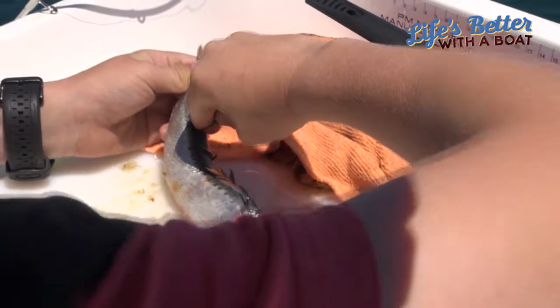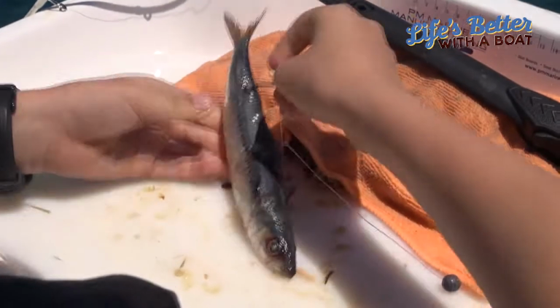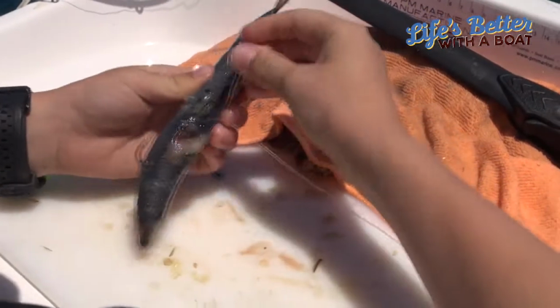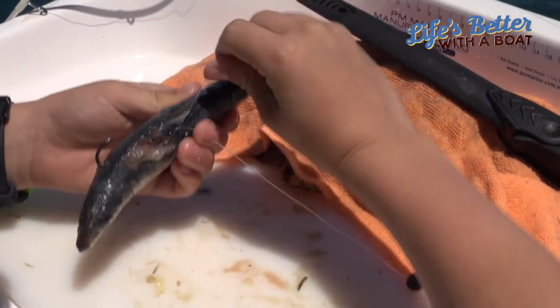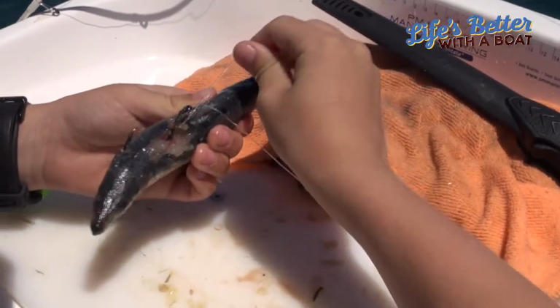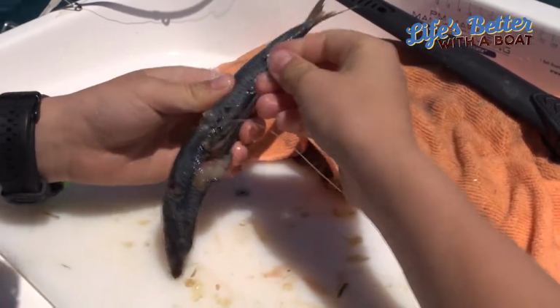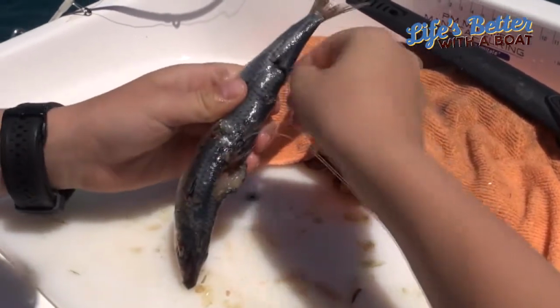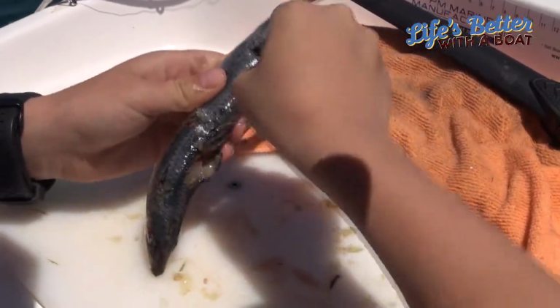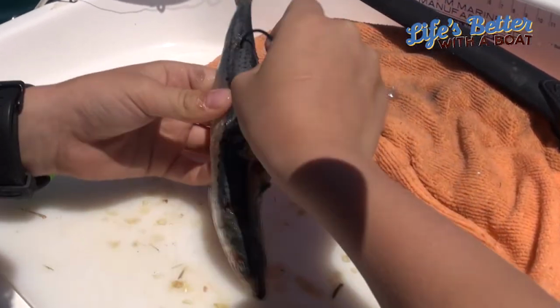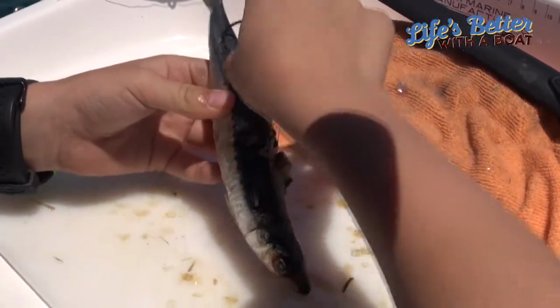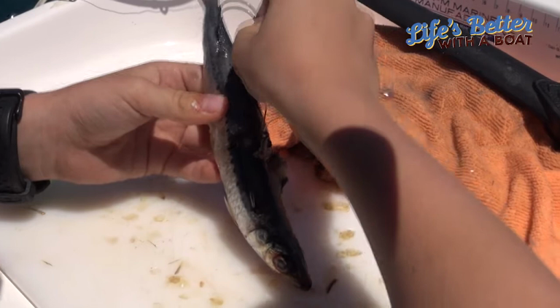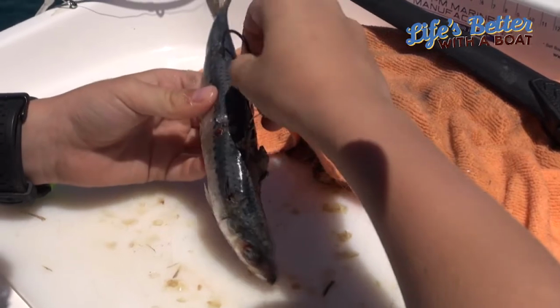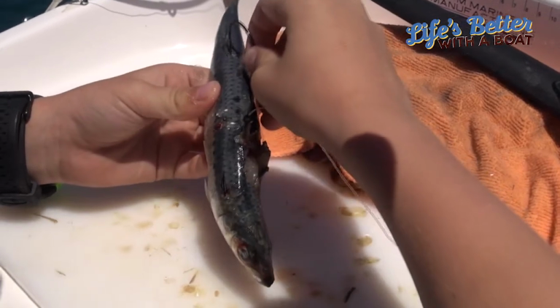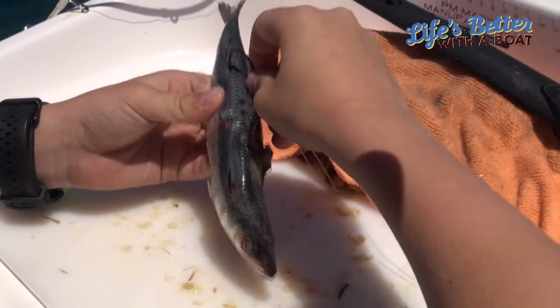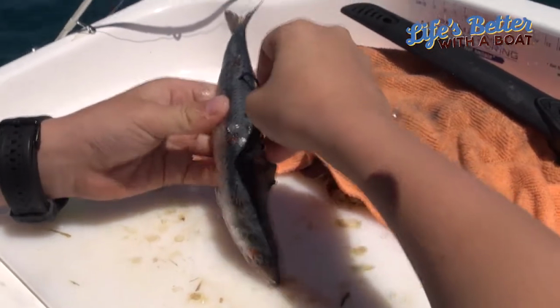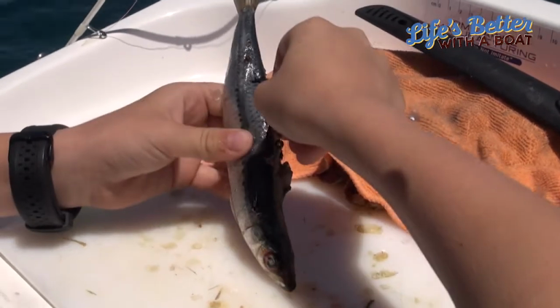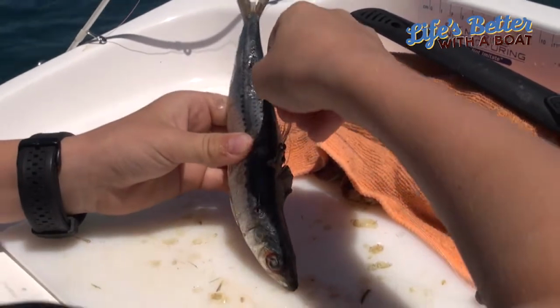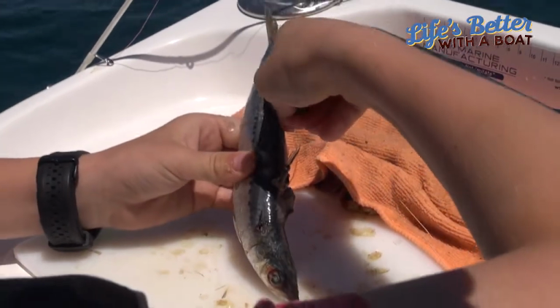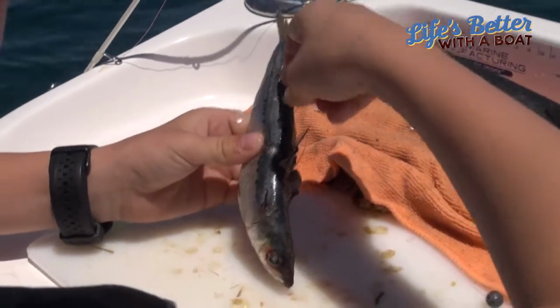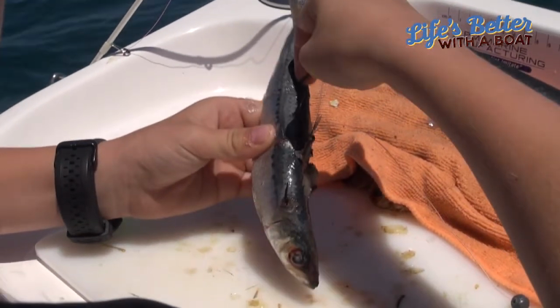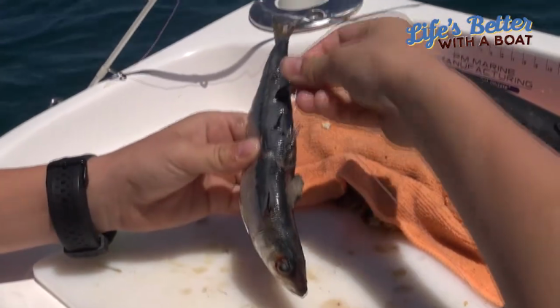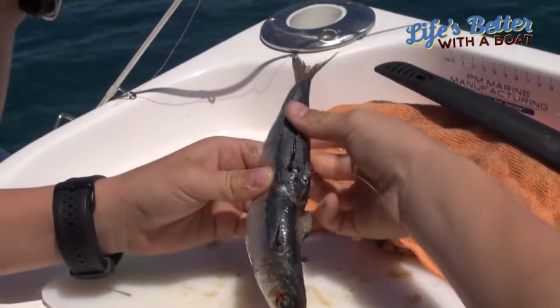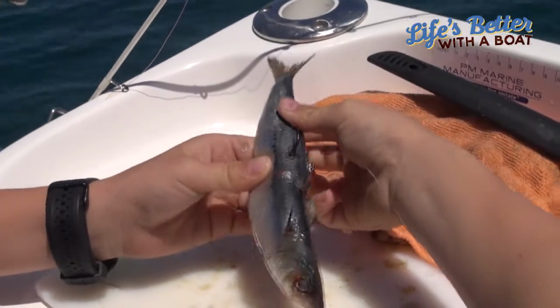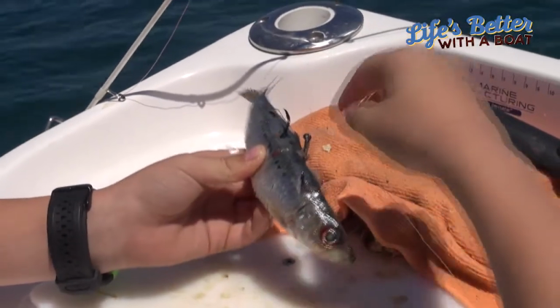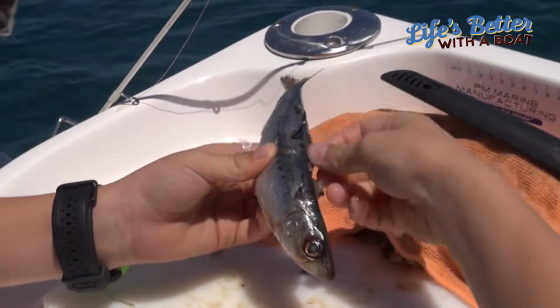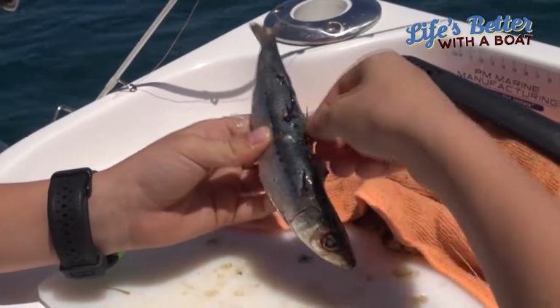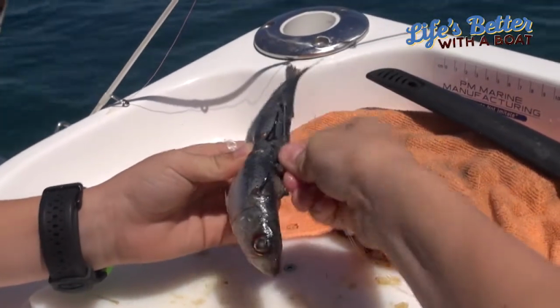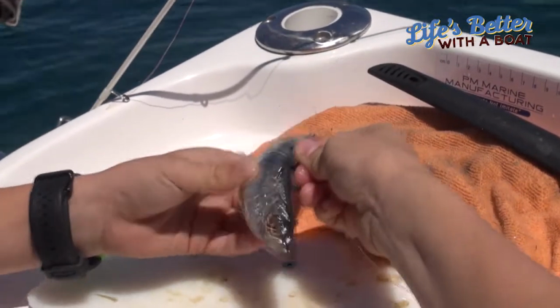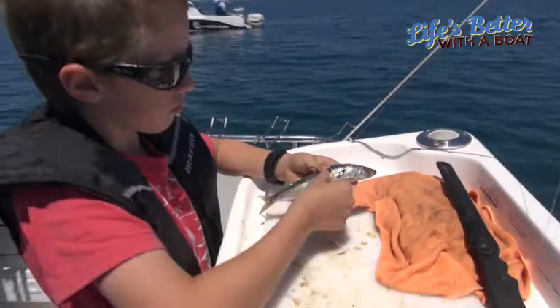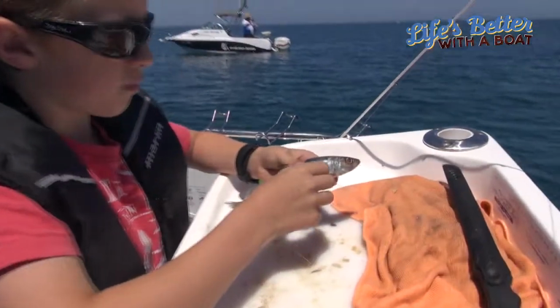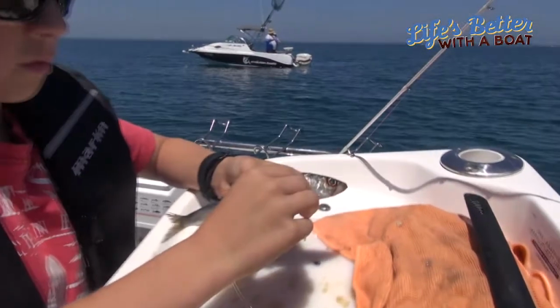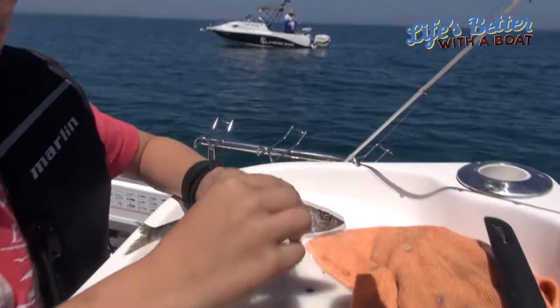It starts coming out there. Put it a bit closer because there's less line to work with on this one. Push that in like that, bait it up, and ready to go.